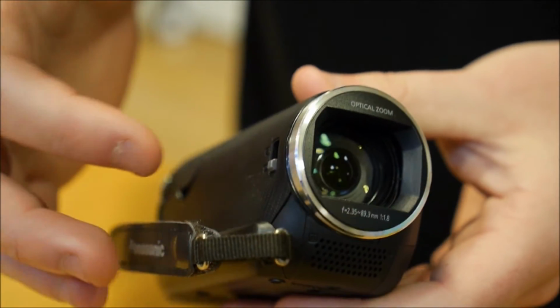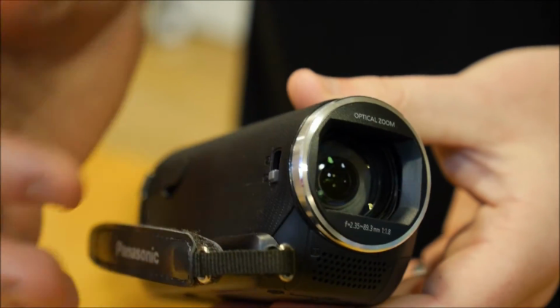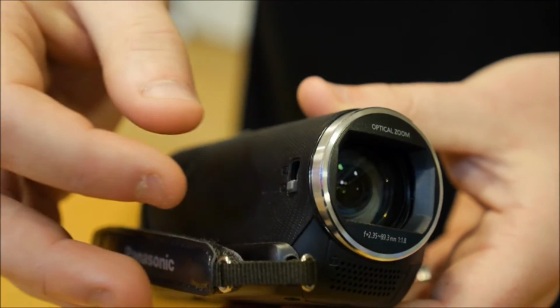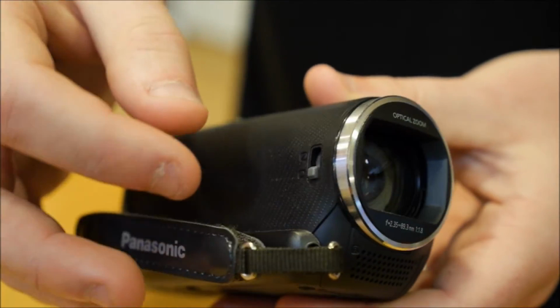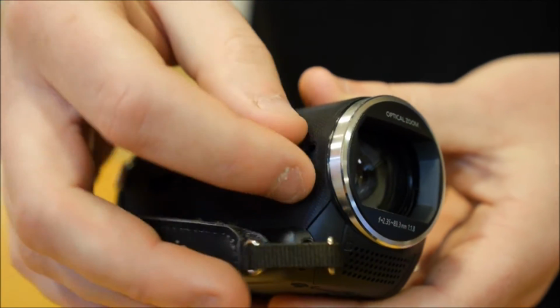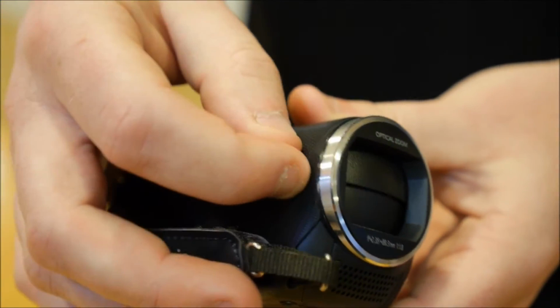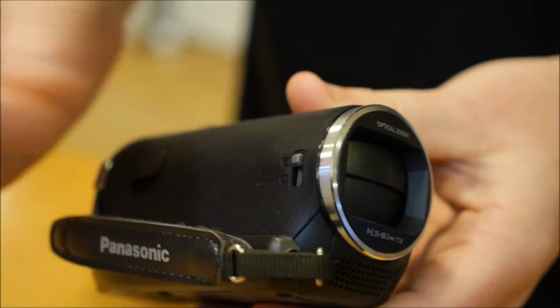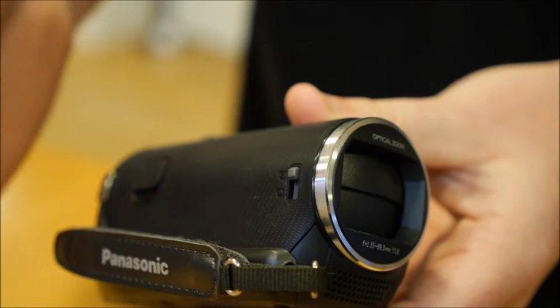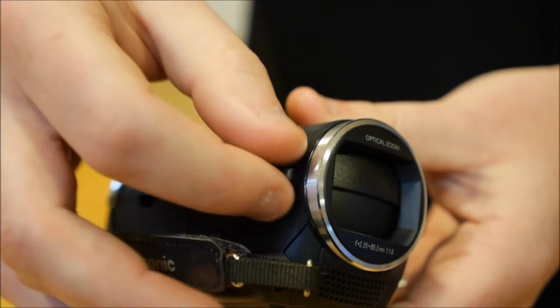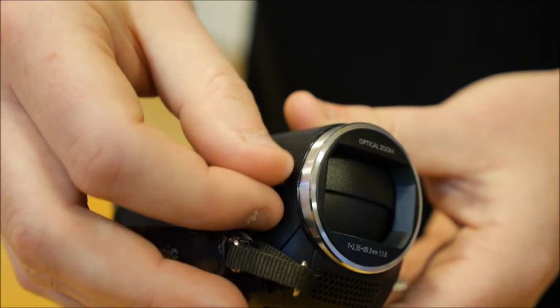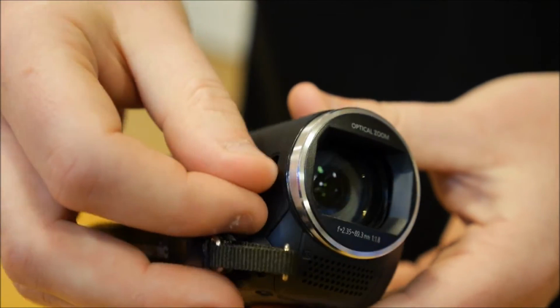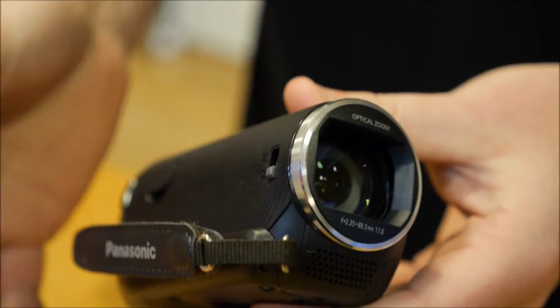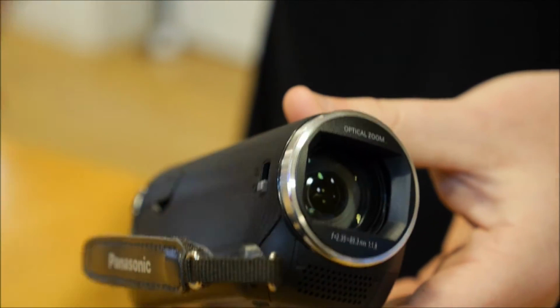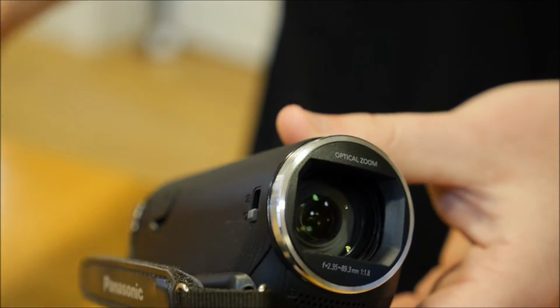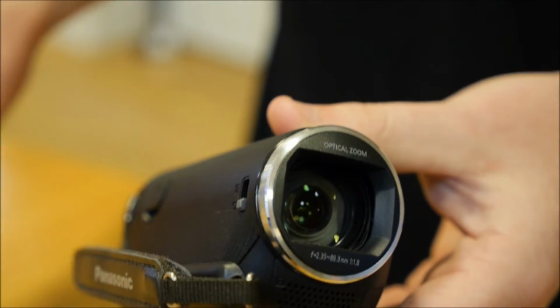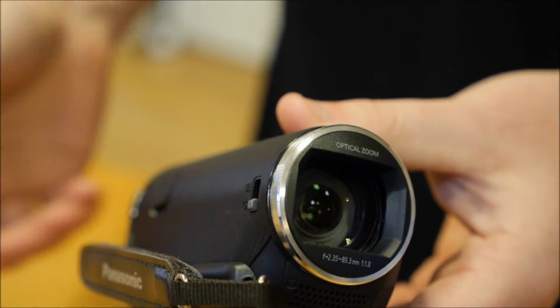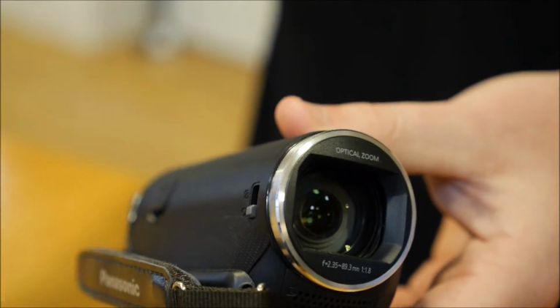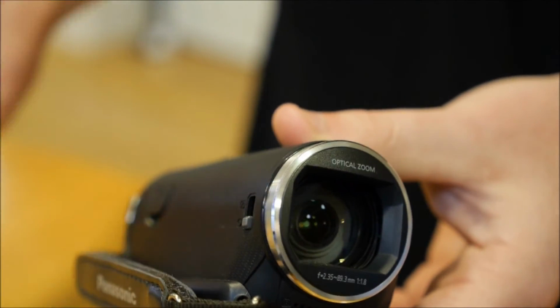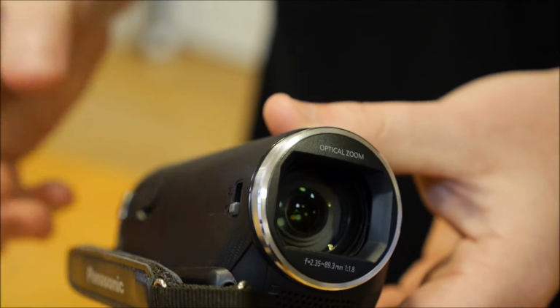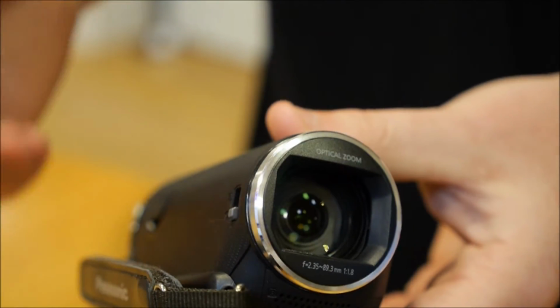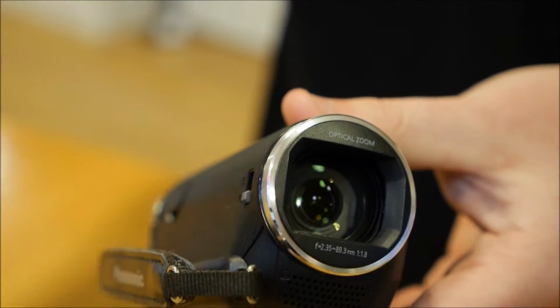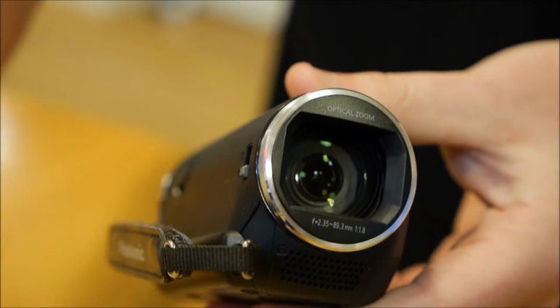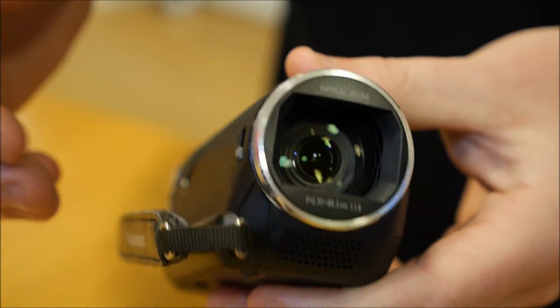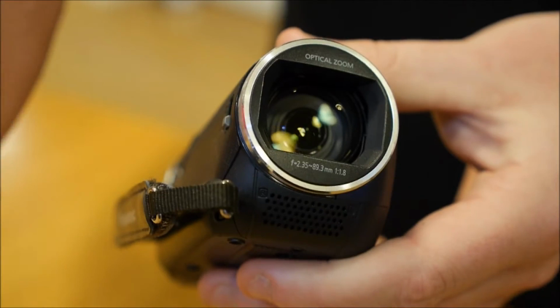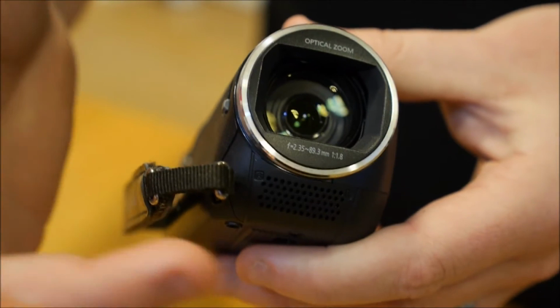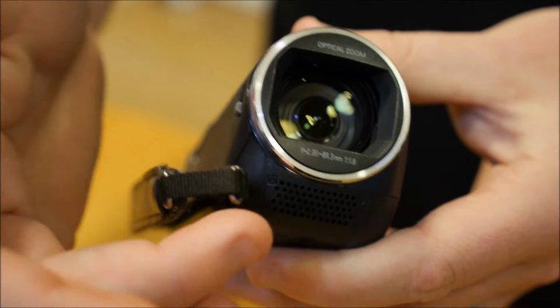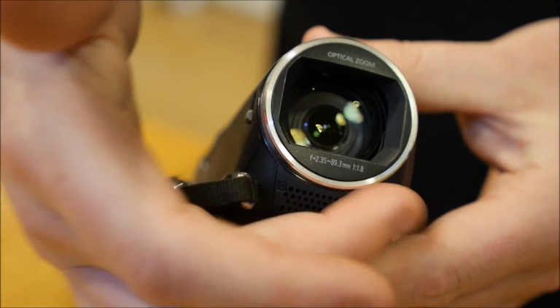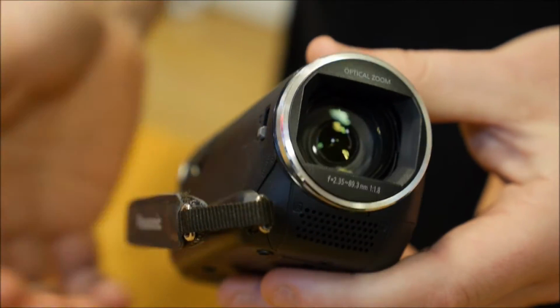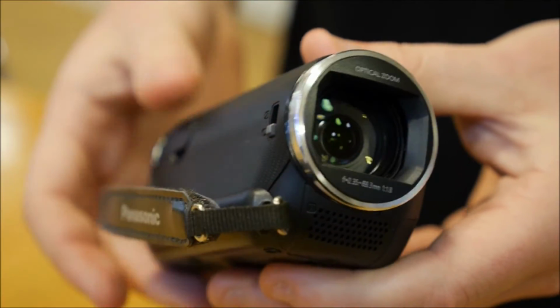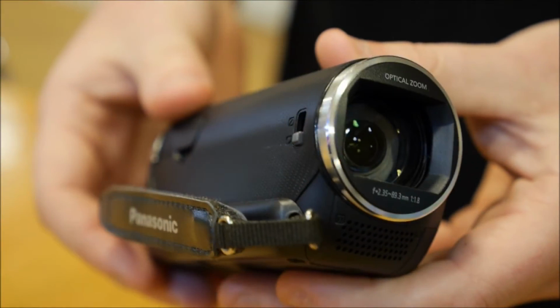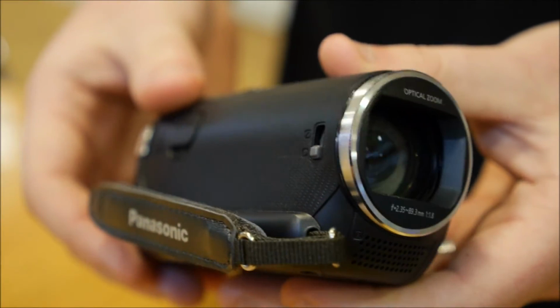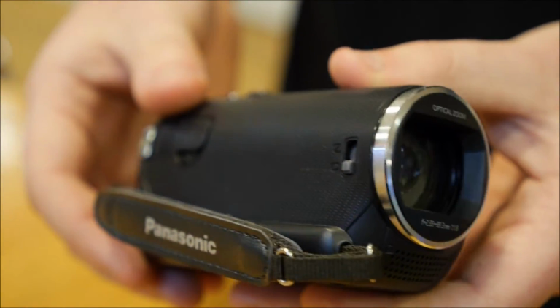Around the front of the camera you'll see we've got a manual lens cover, which is ideal if you're just going to be throwing the camera straight into a bag to carry around with you for any occasion, and also on the front a stereo microphone as well.